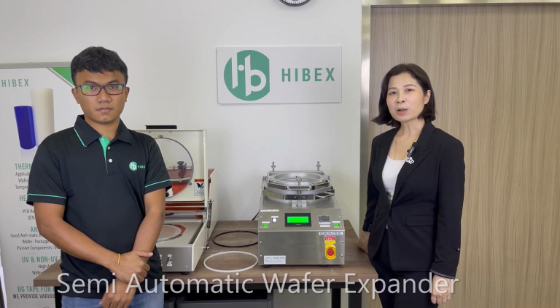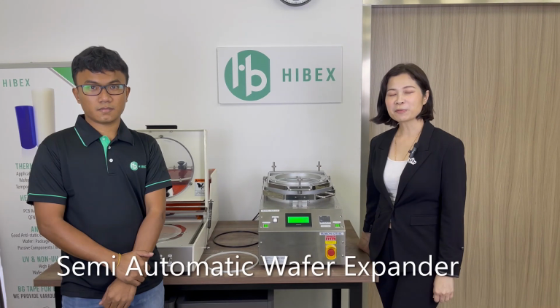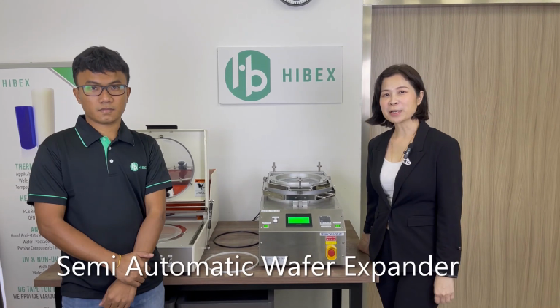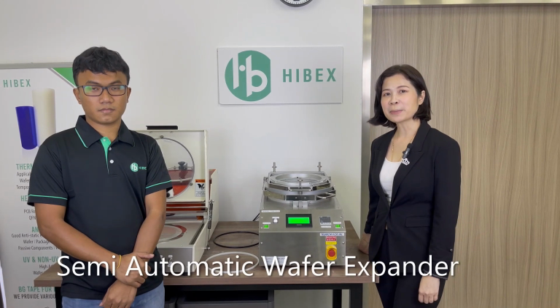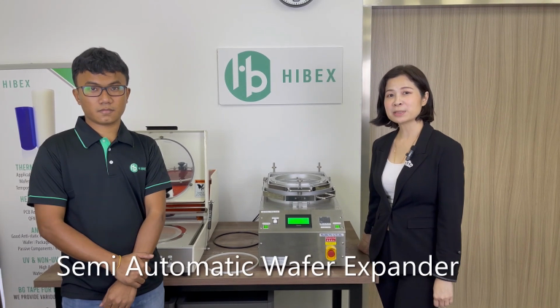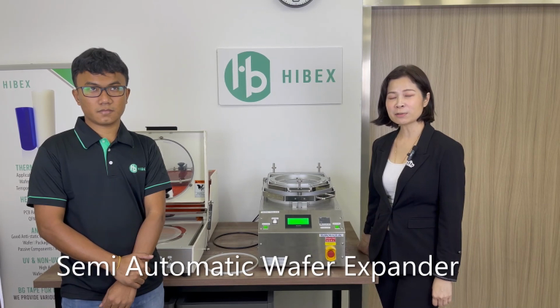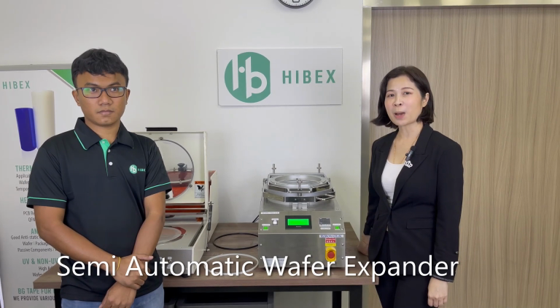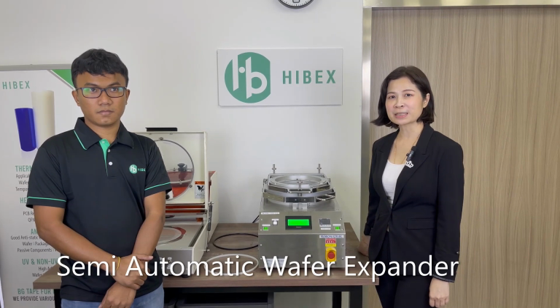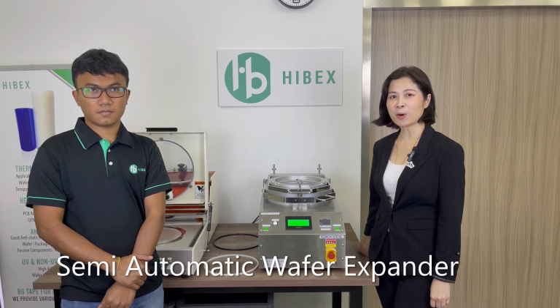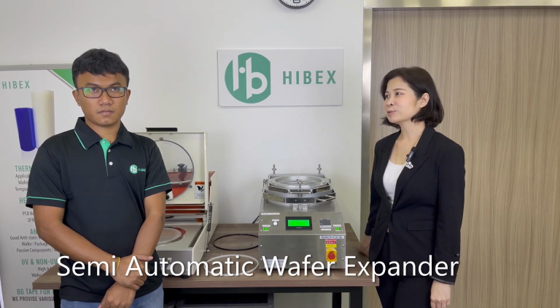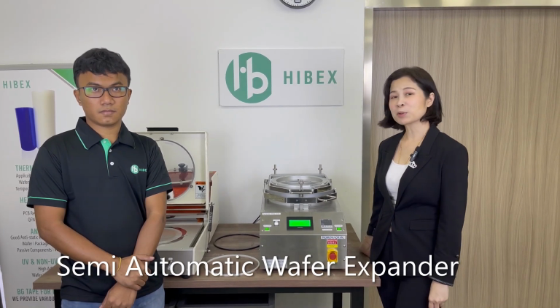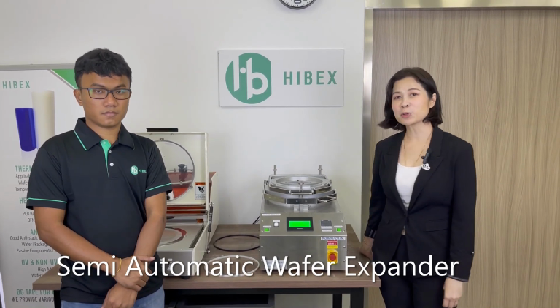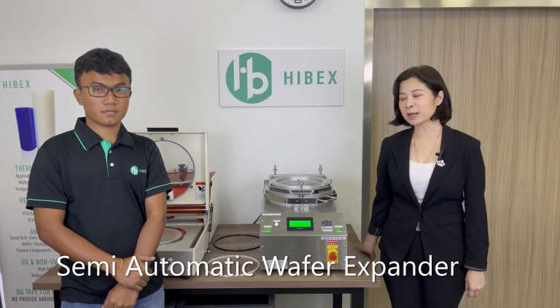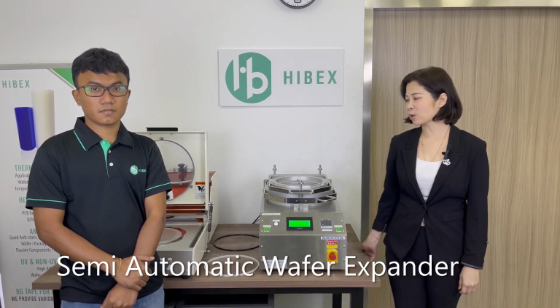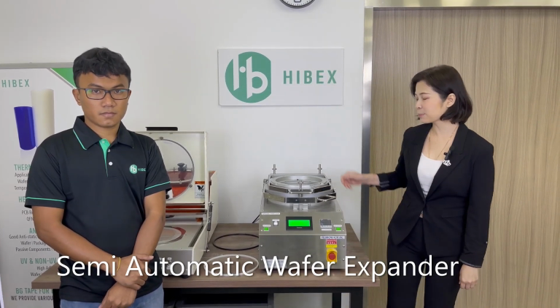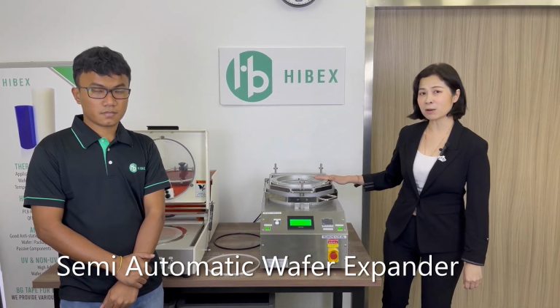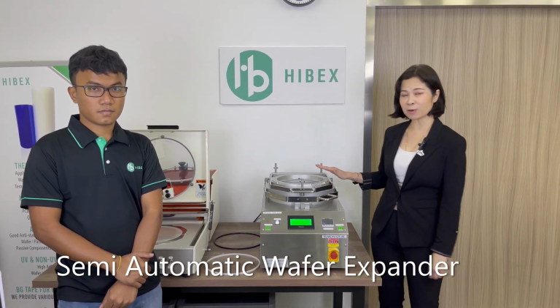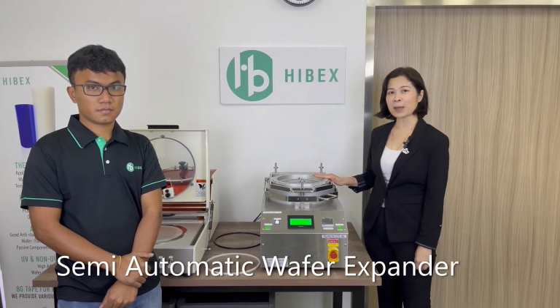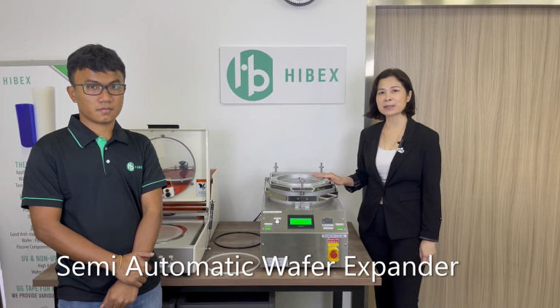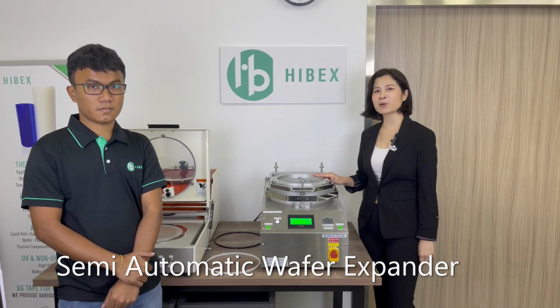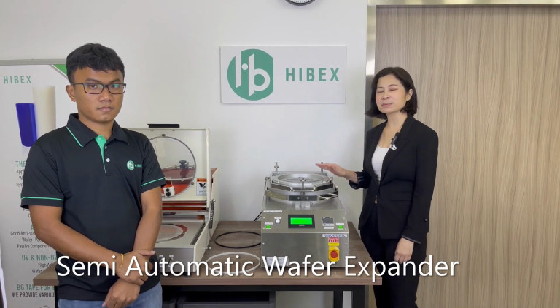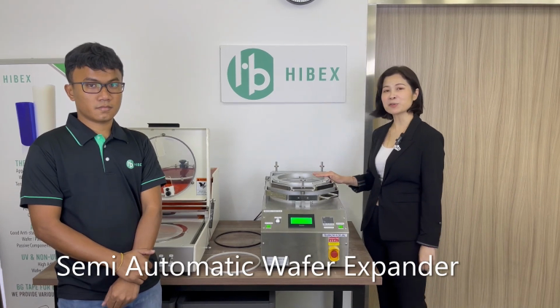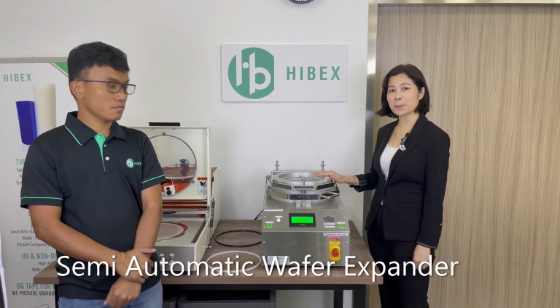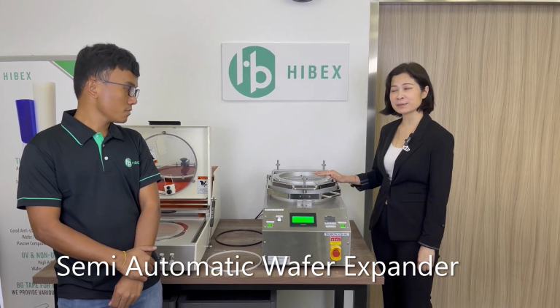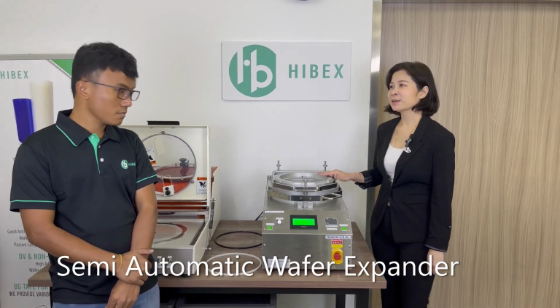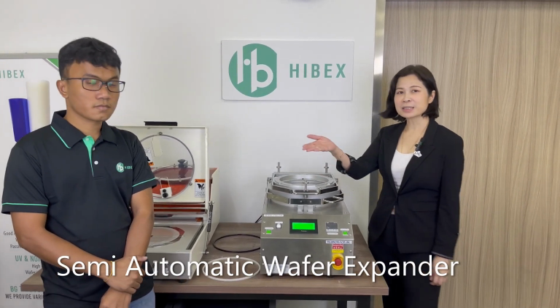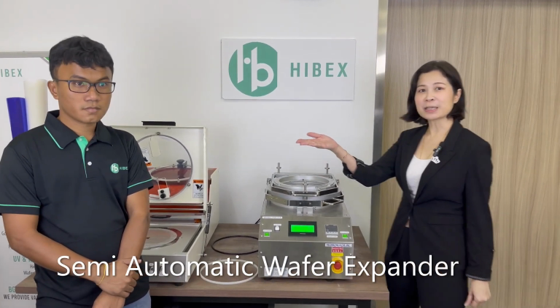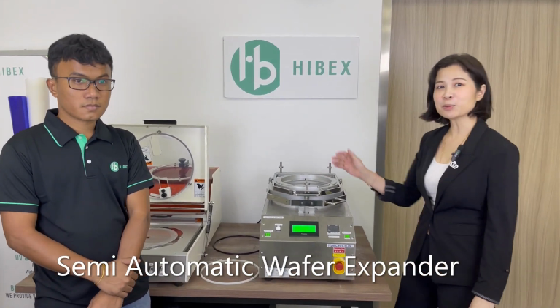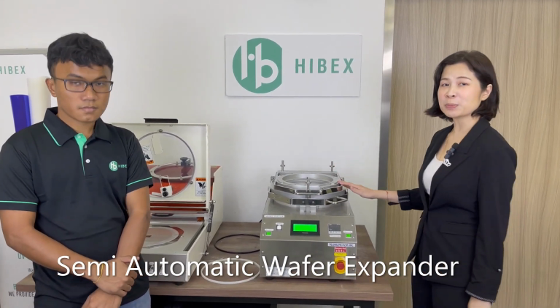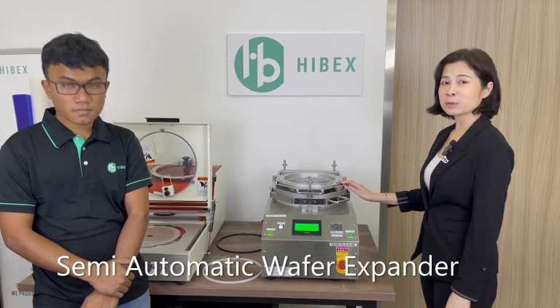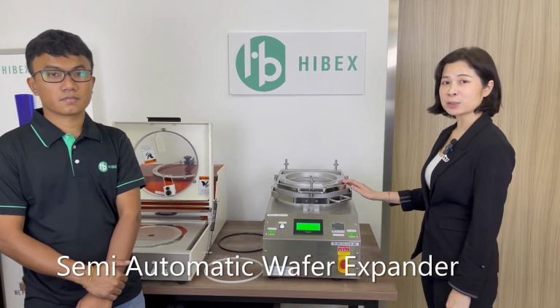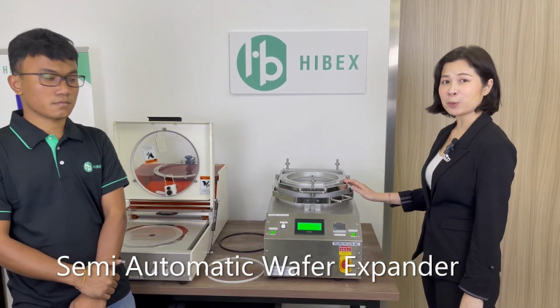Welcome to our video channel. My name is Dion from Hivex Singapore. Today we're going to do an introduction of a semi-auto expander from TechnoVision Japan. This is my colleague Ming Tu, and he will be the one doing the demo.